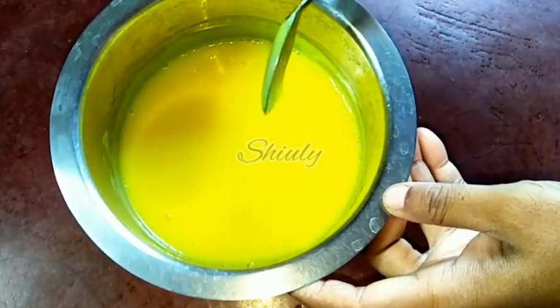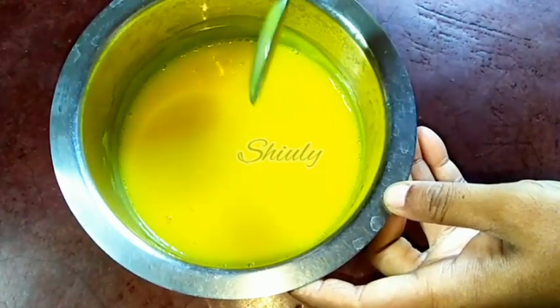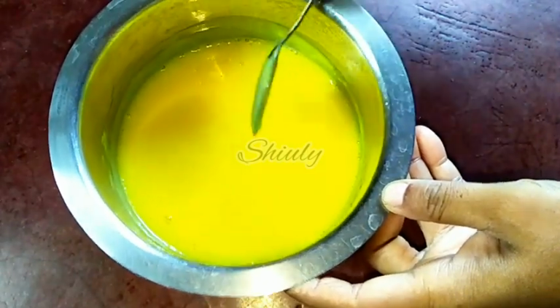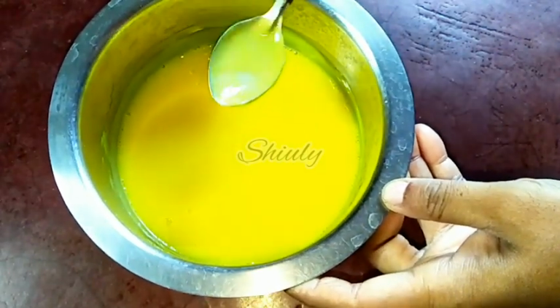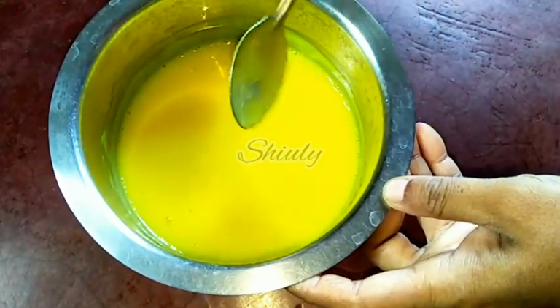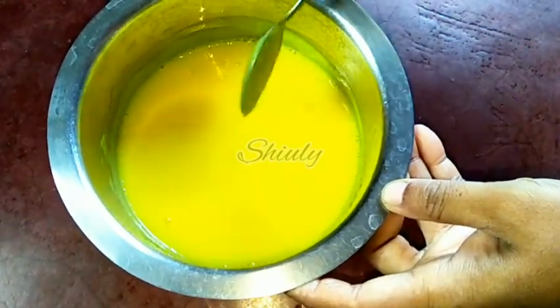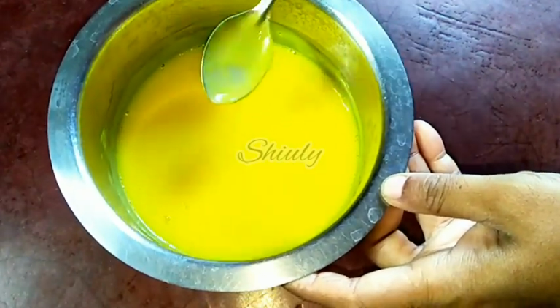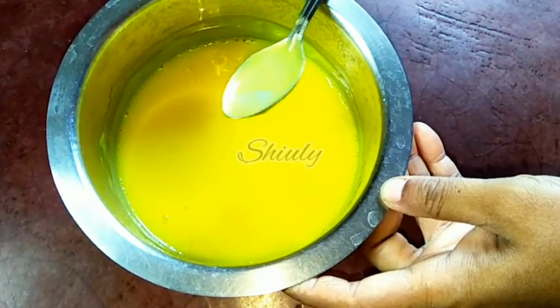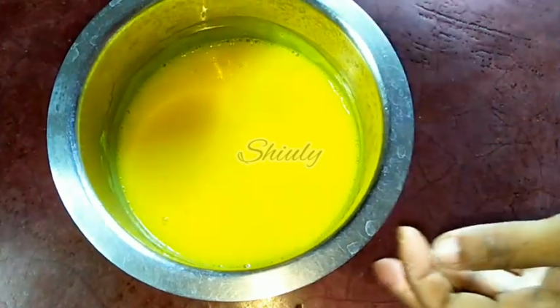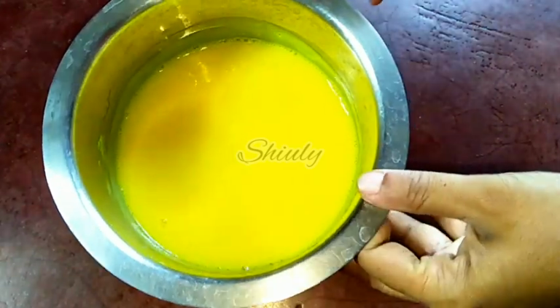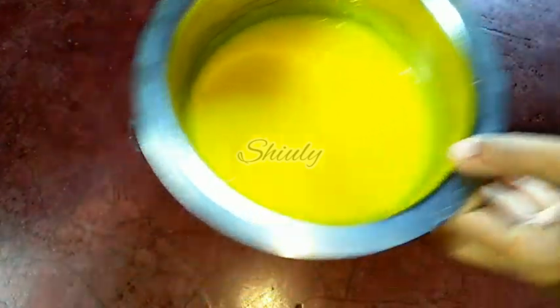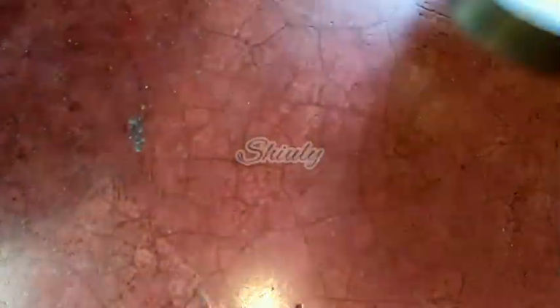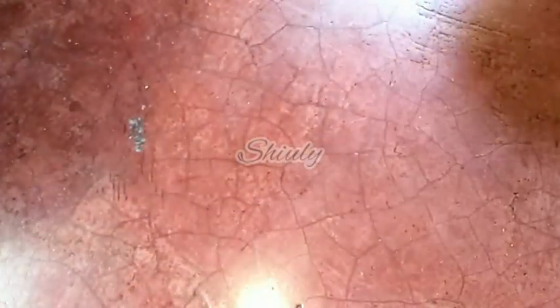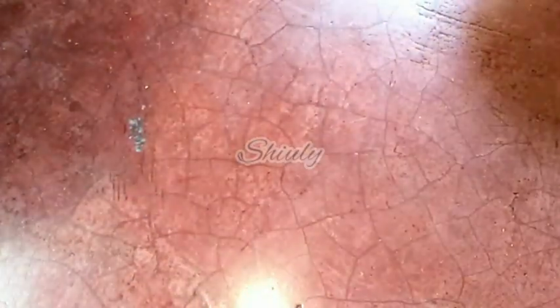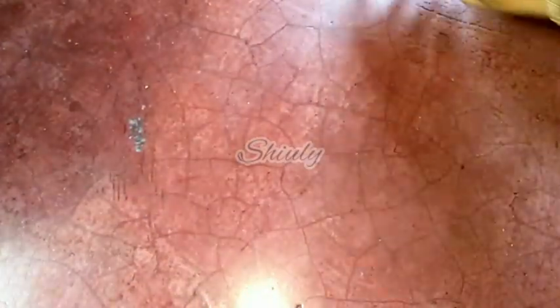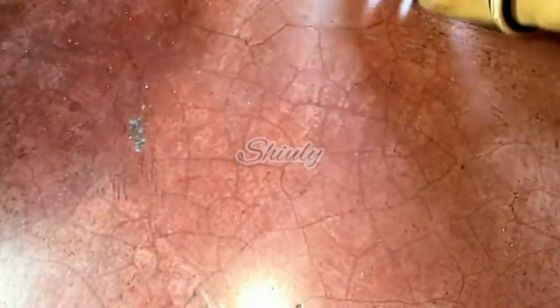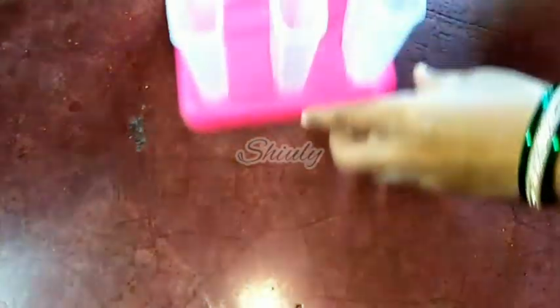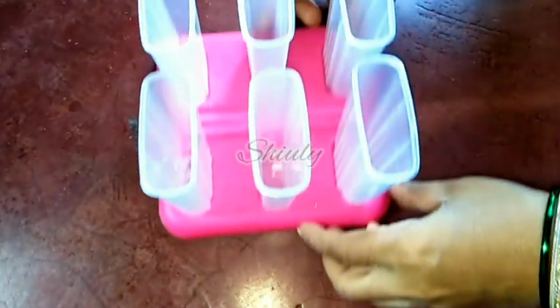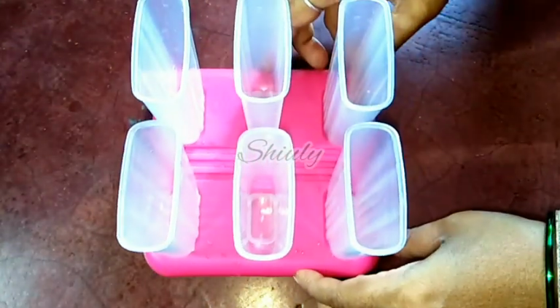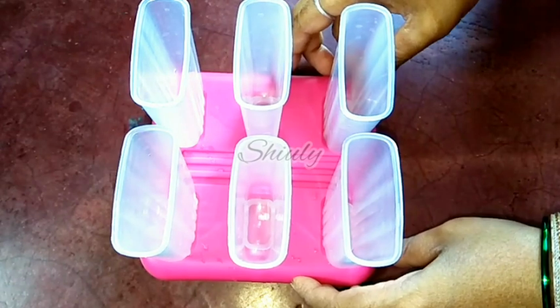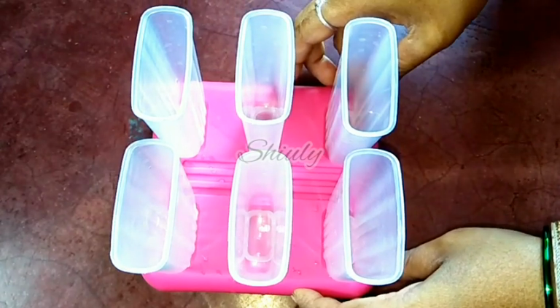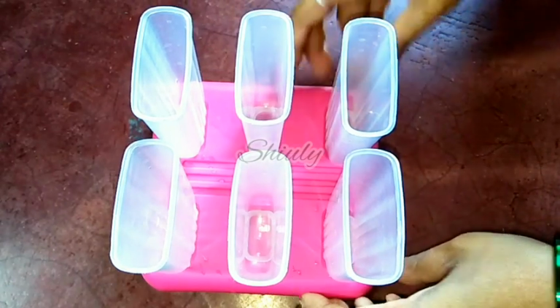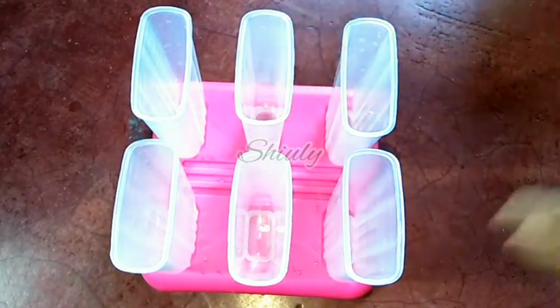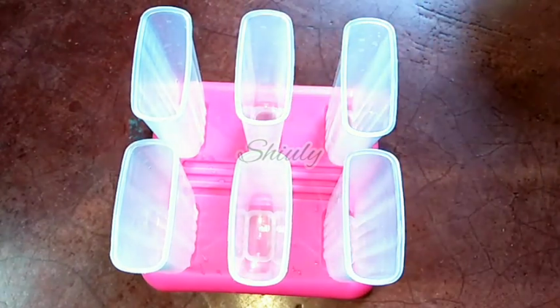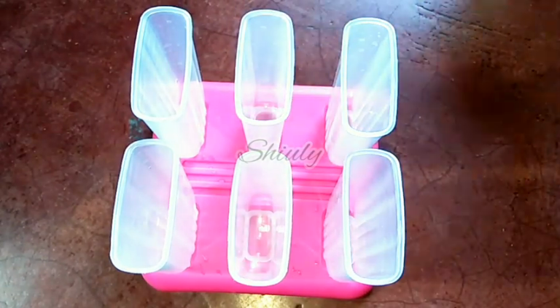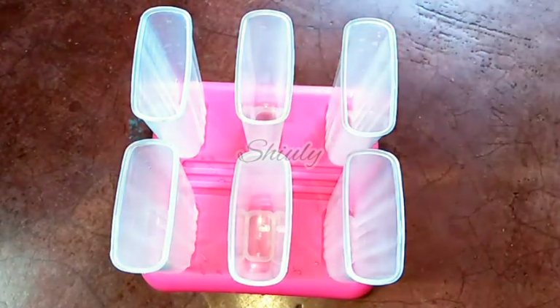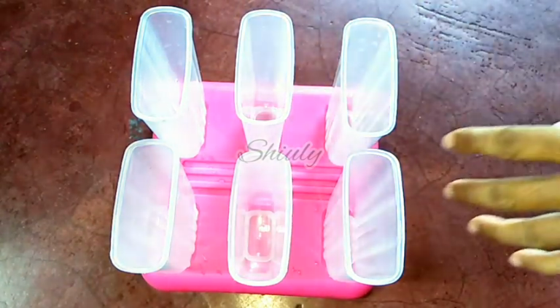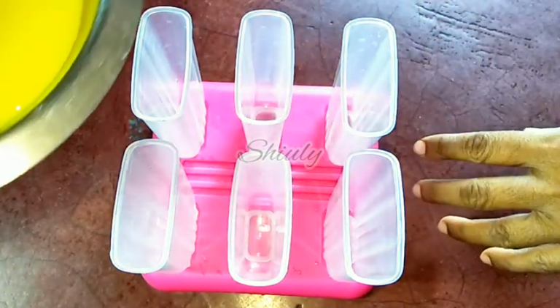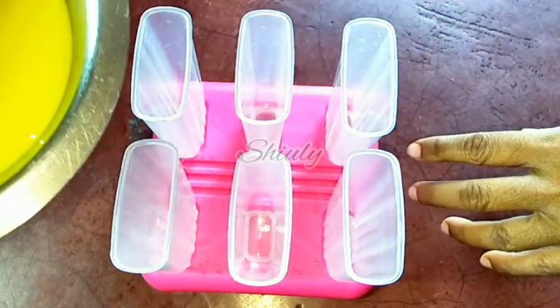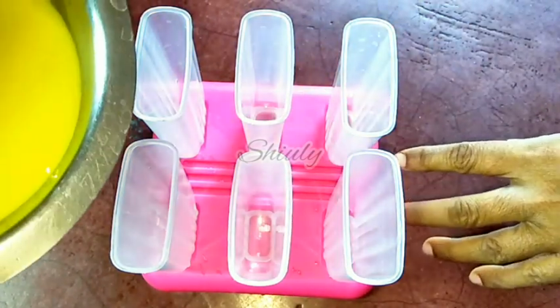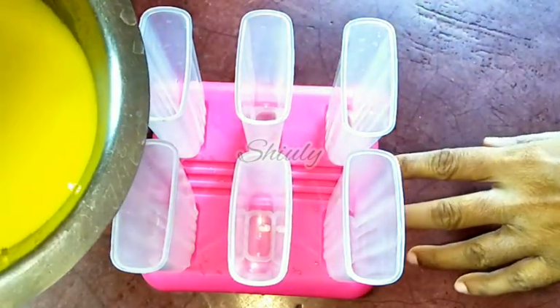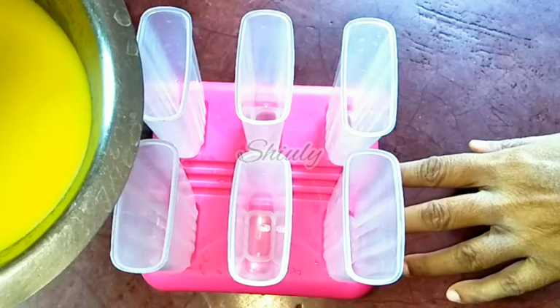Now it is time to mold the ice cream popsicles. I have some molds — I have 6 molds with a tray. So guys, I am going to pour the mixture into the popsicle molds.